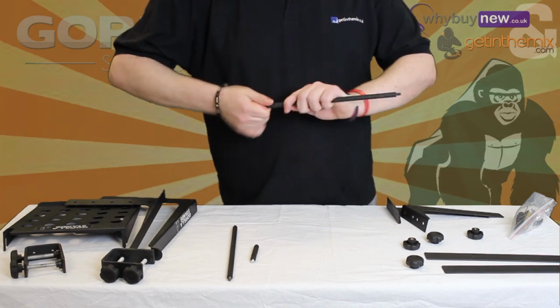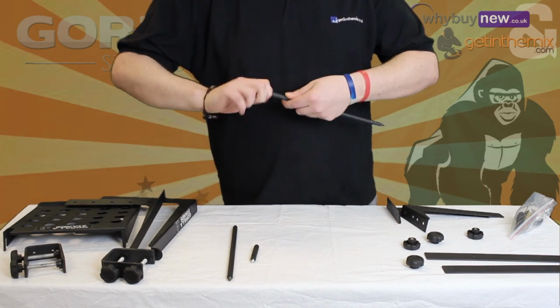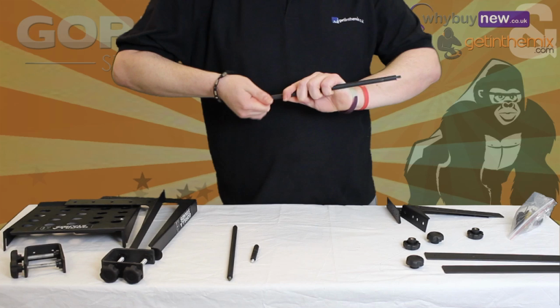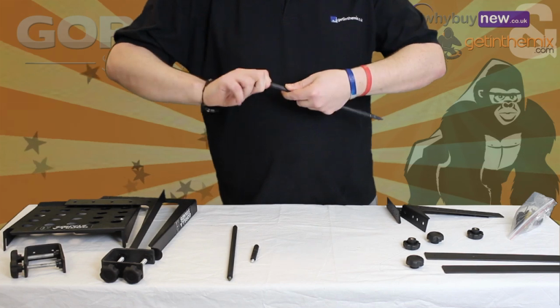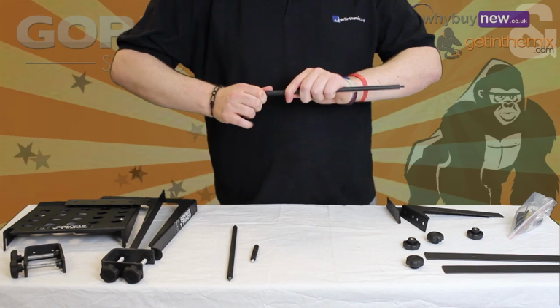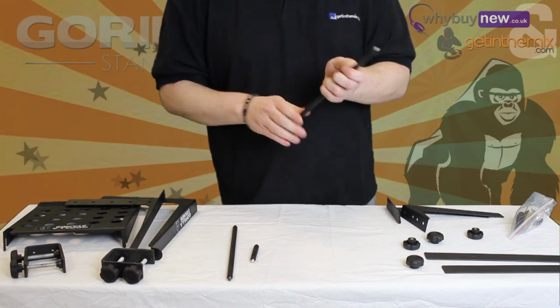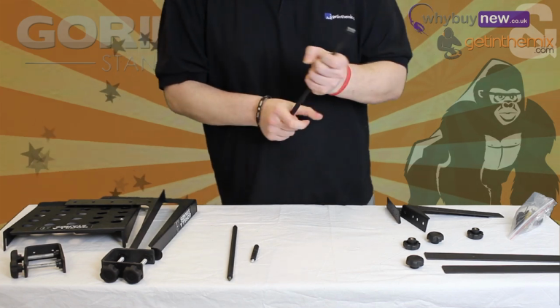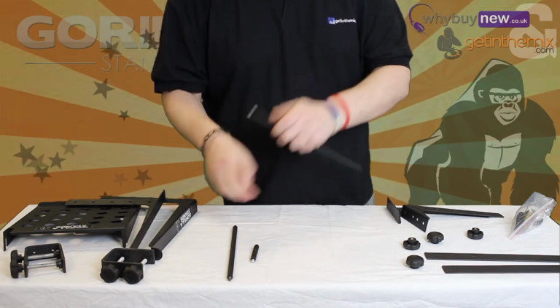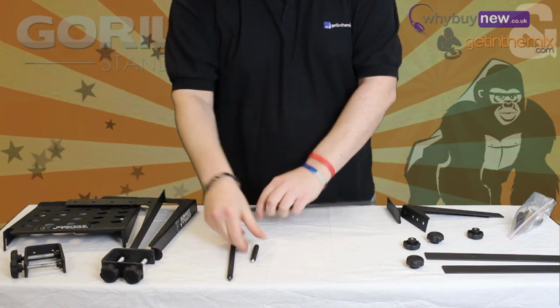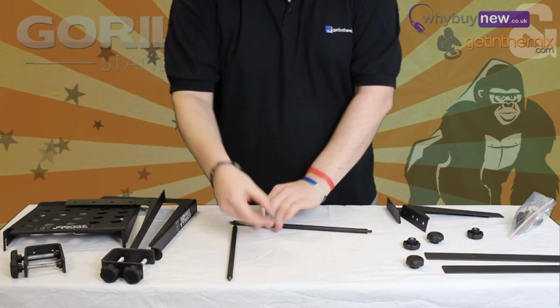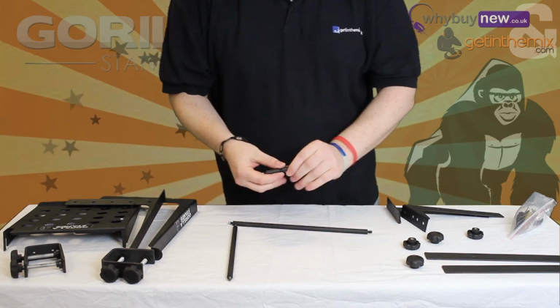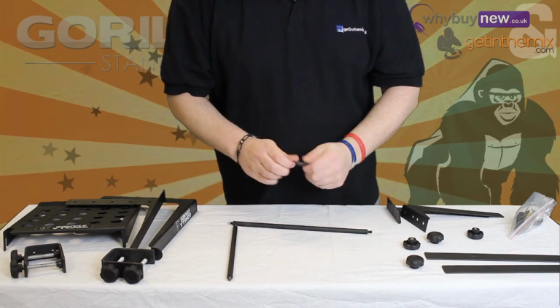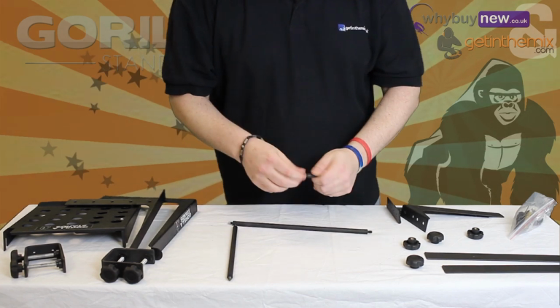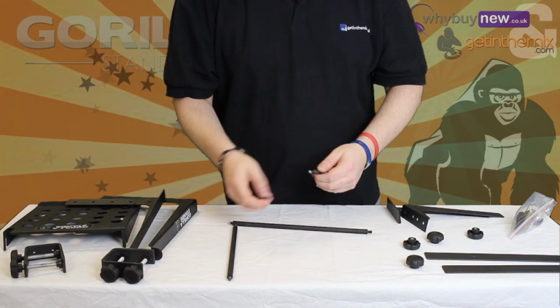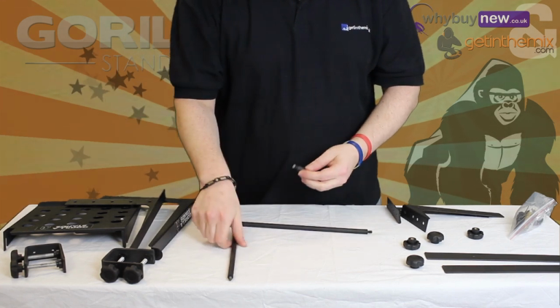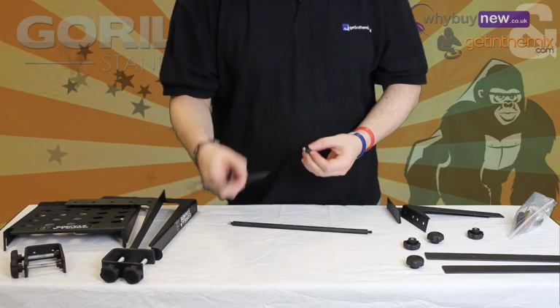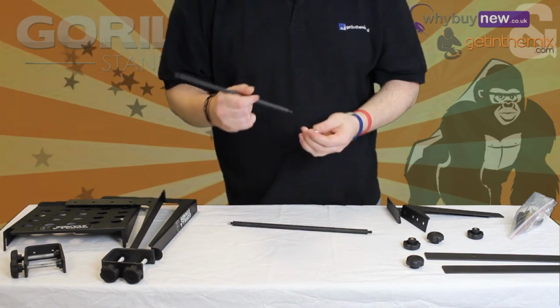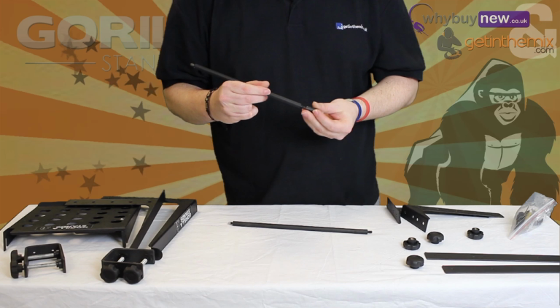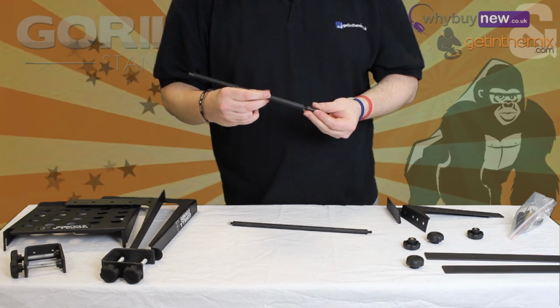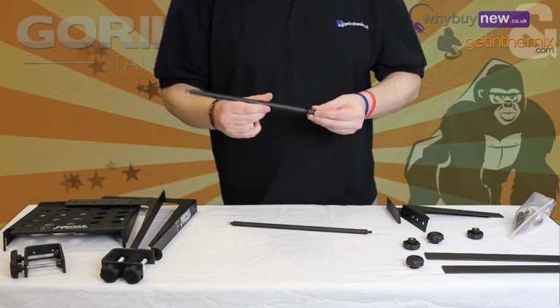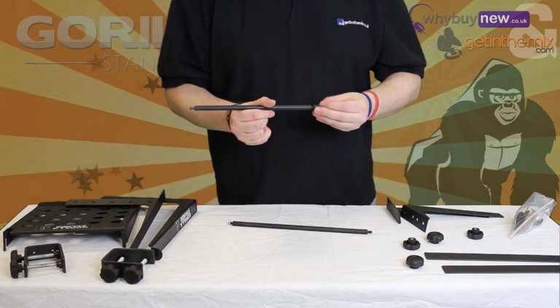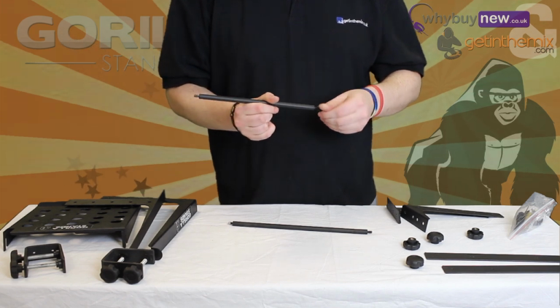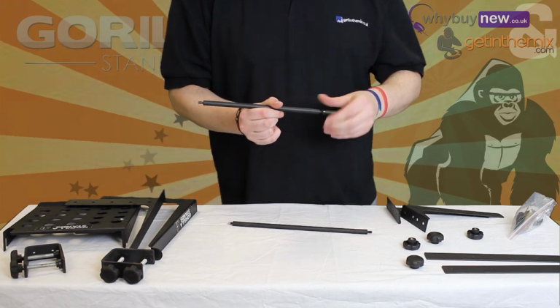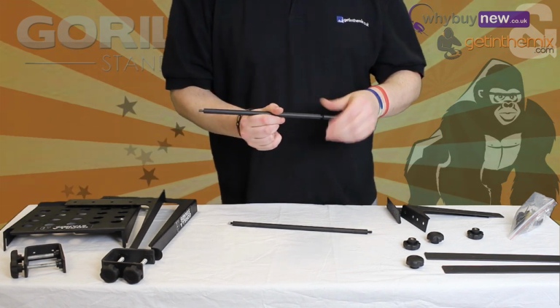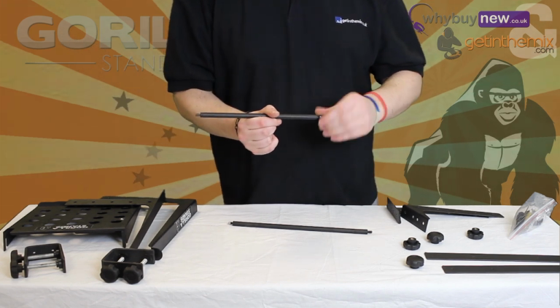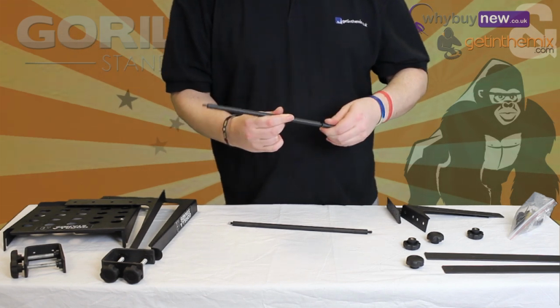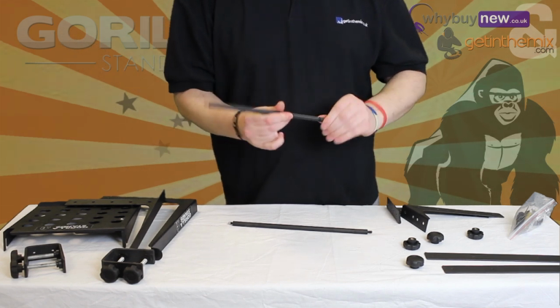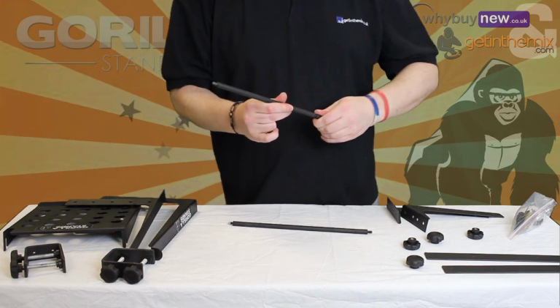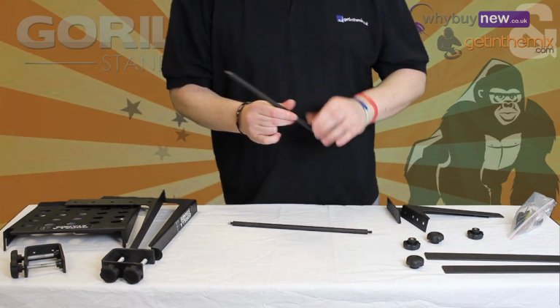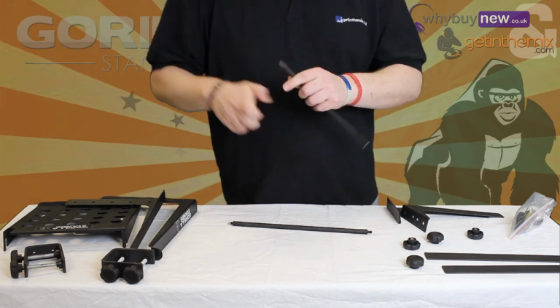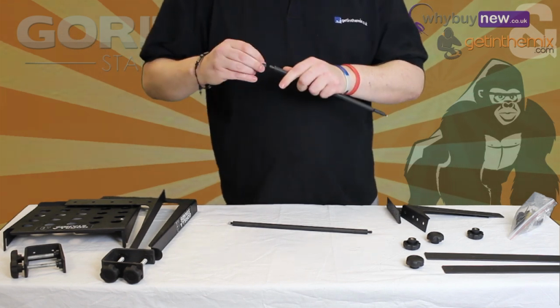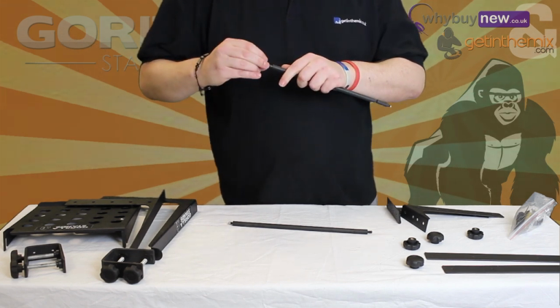In this video we will be using all the extensions so the stand will be at its widest setting. To do this, screw one attachment to each end of one of the main bars, then repeat this process for the second bar.